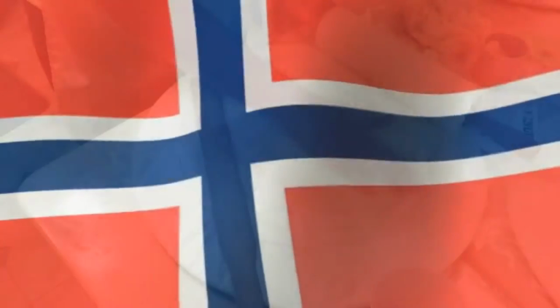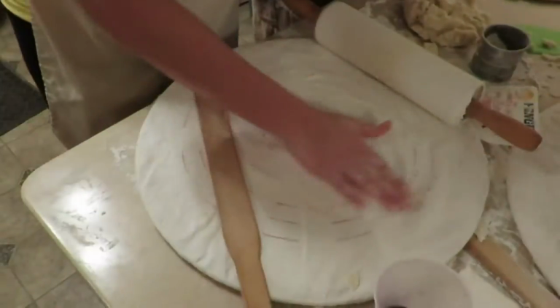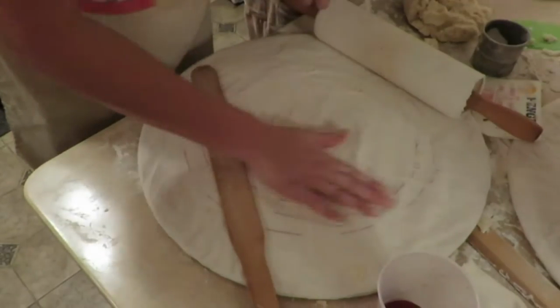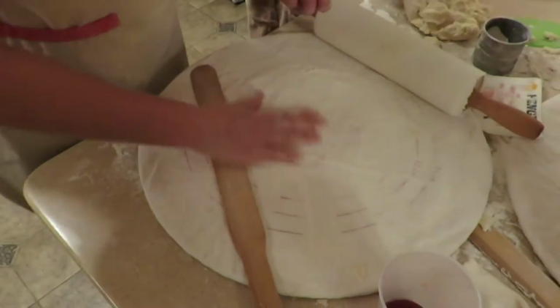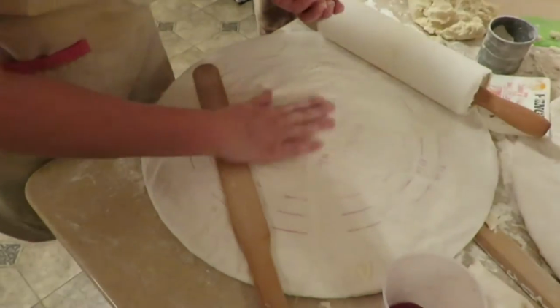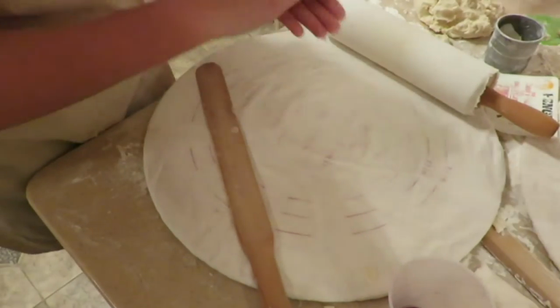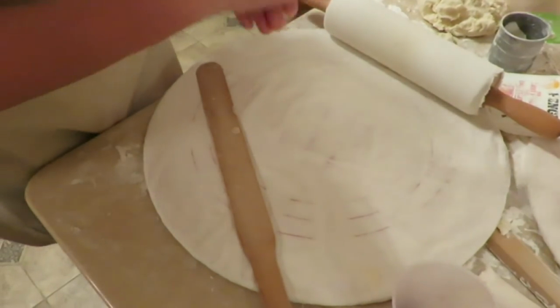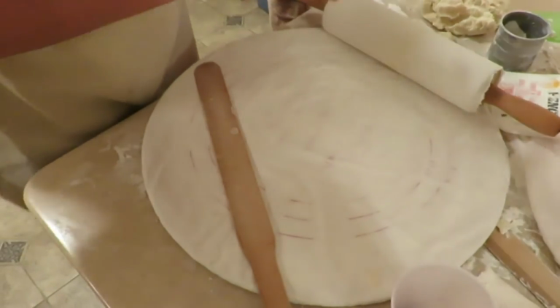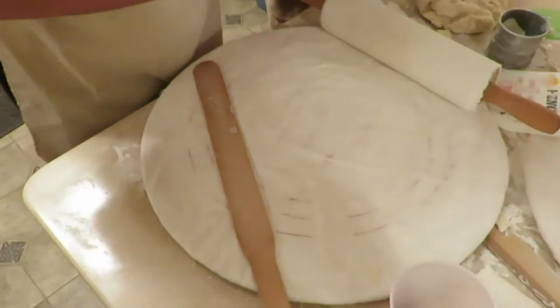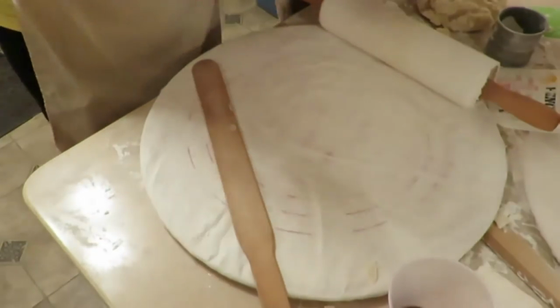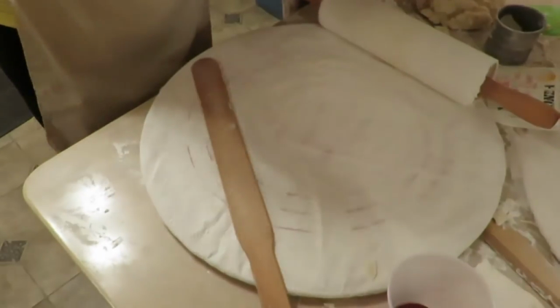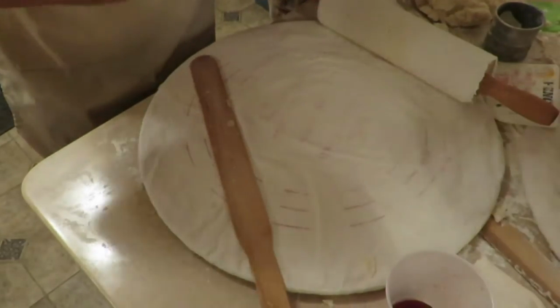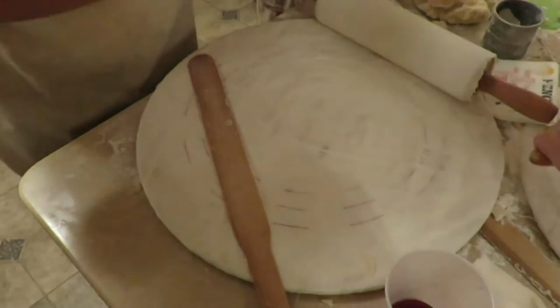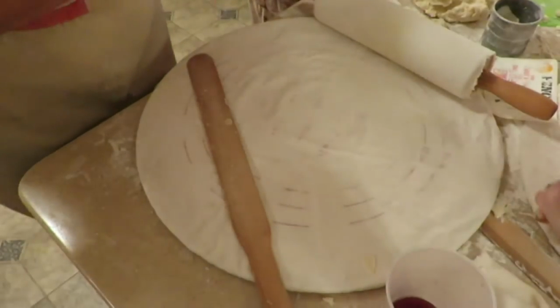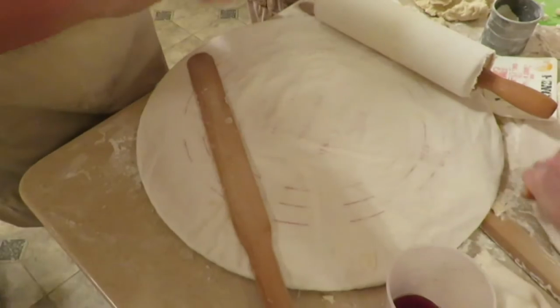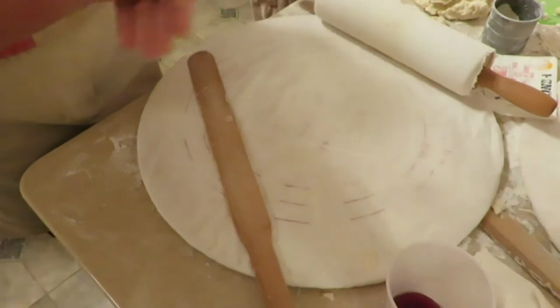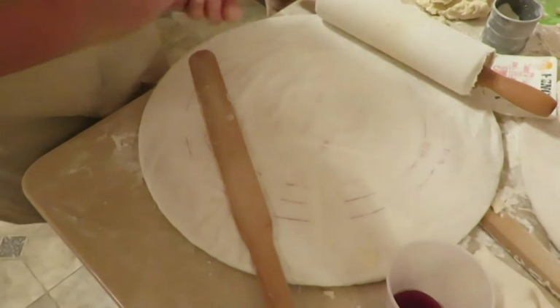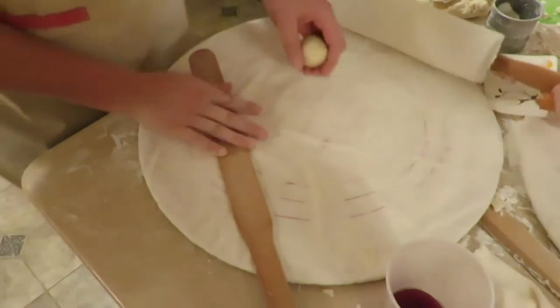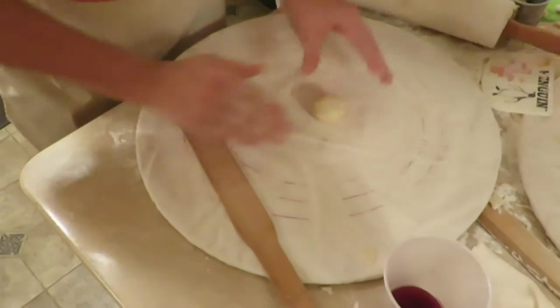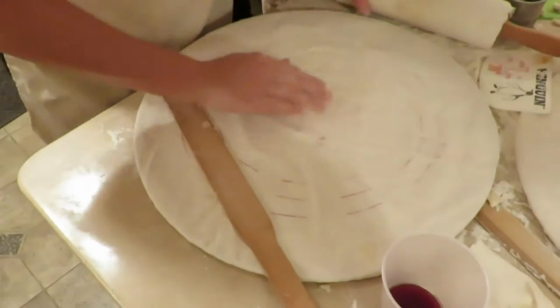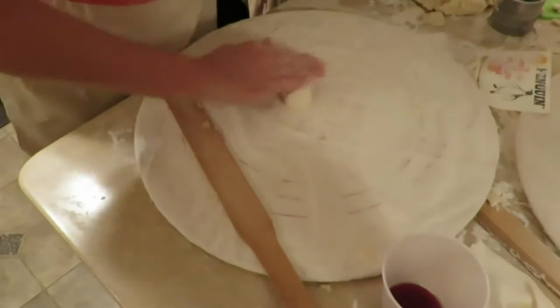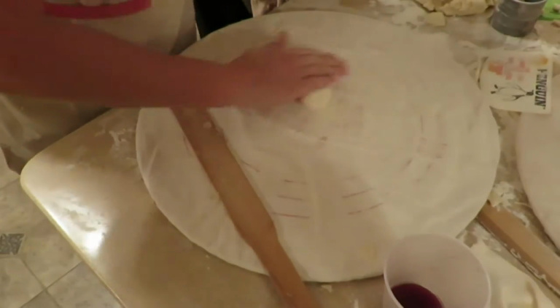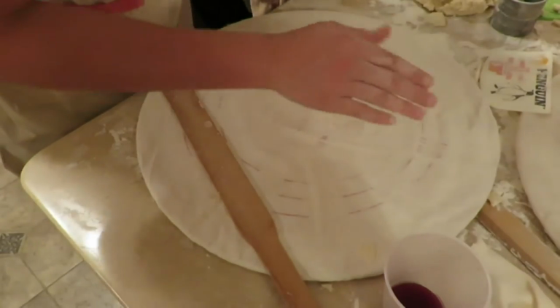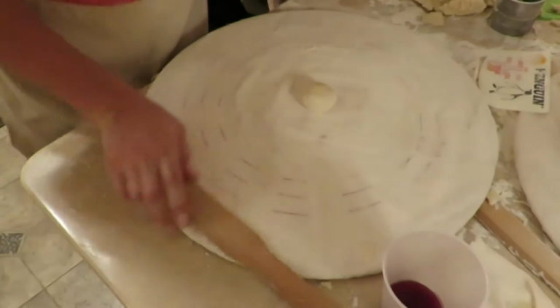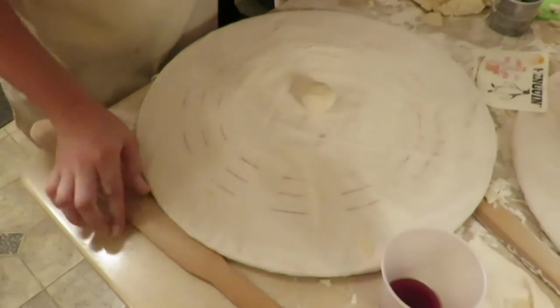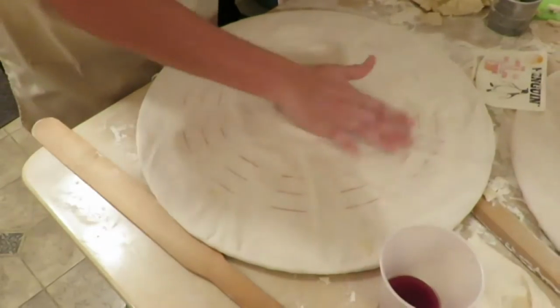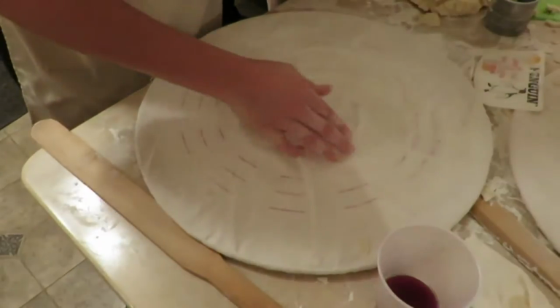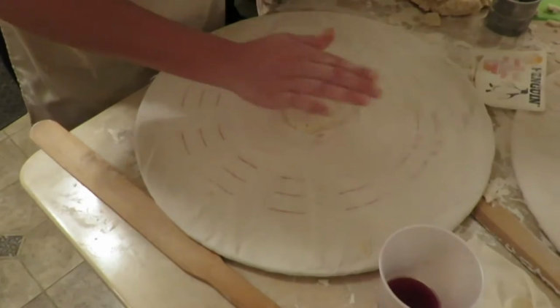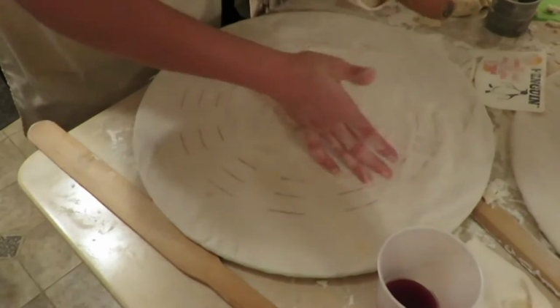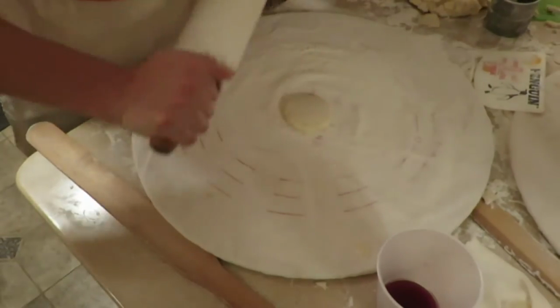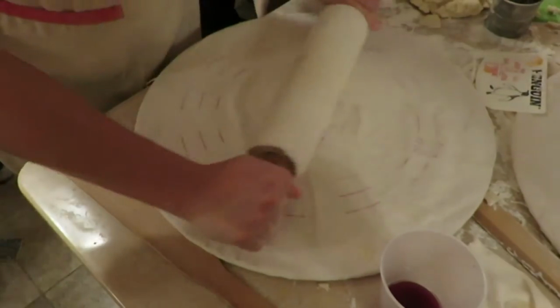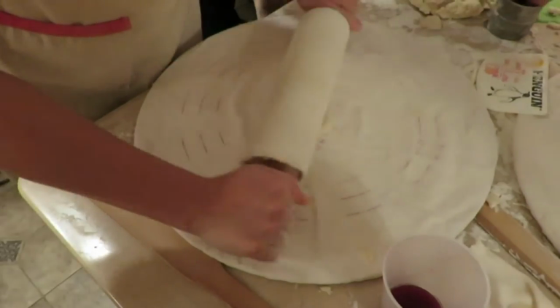The expert Lefsa roller begins by preparing her board, a bit of flour rubbed into the cloth. Then the dough — a small ball, pressed flat with her hand. She wields her tools deftly.